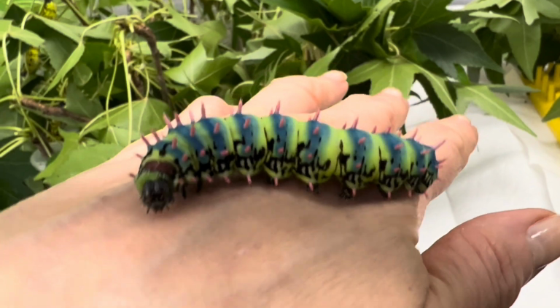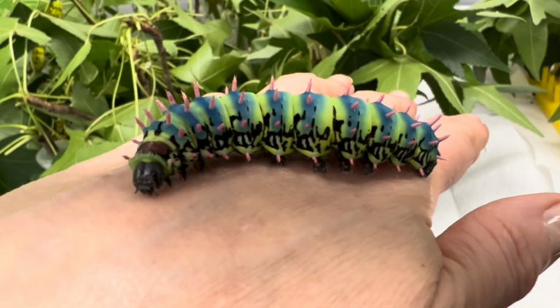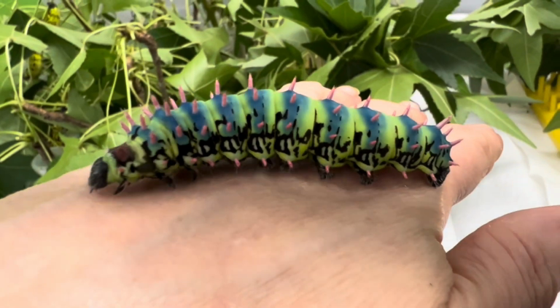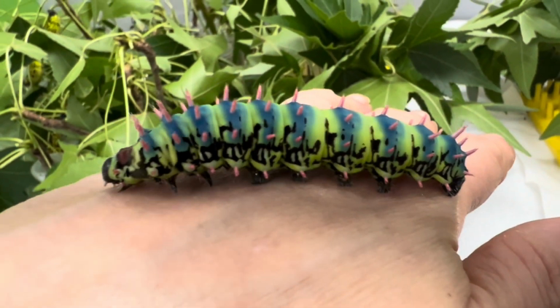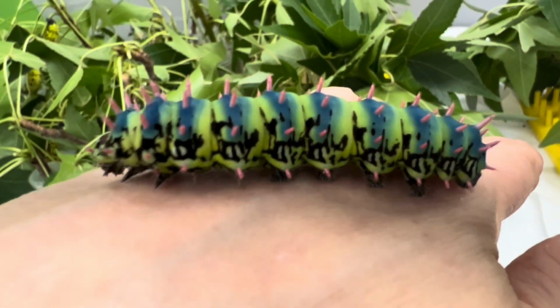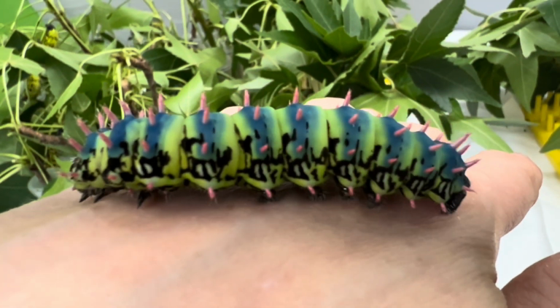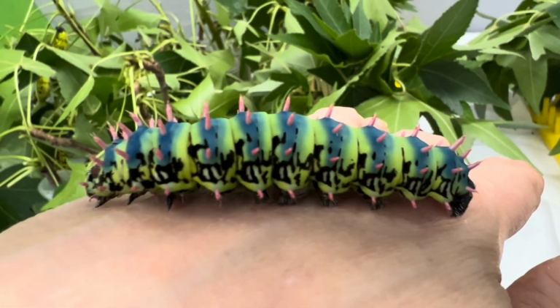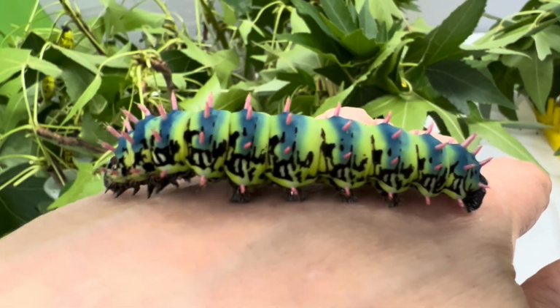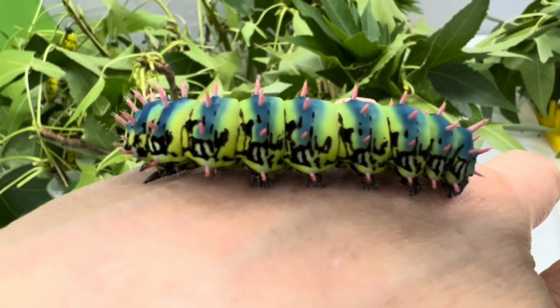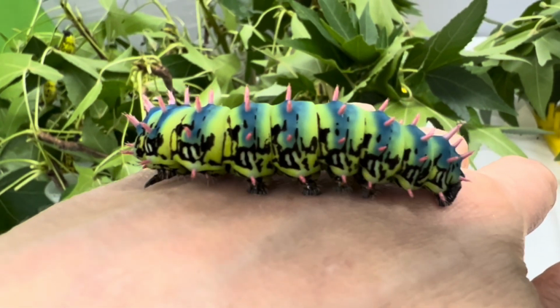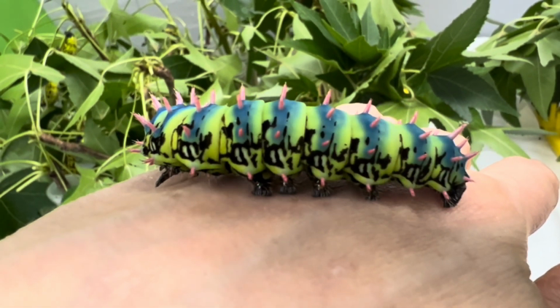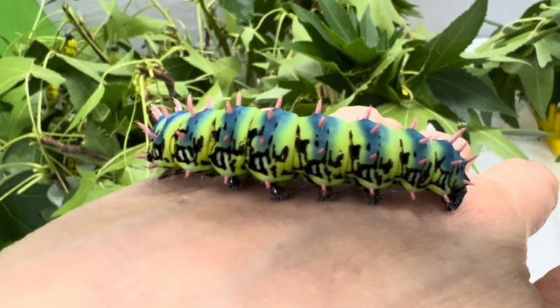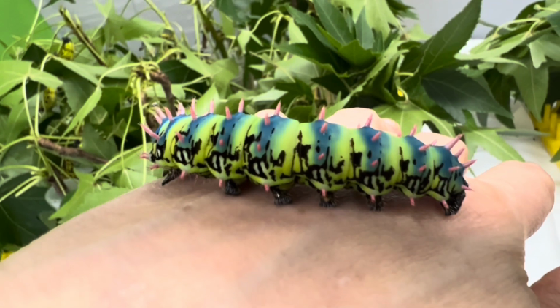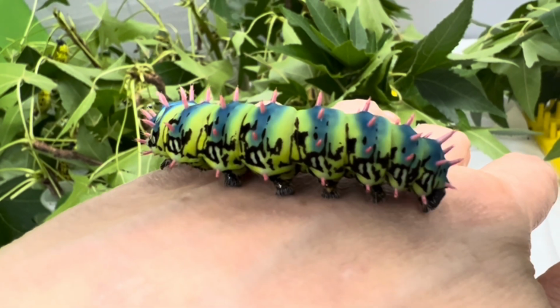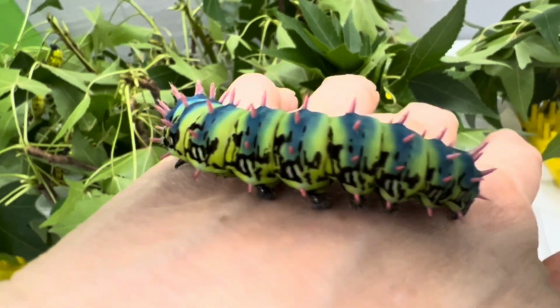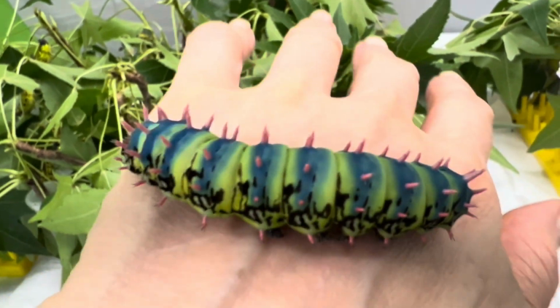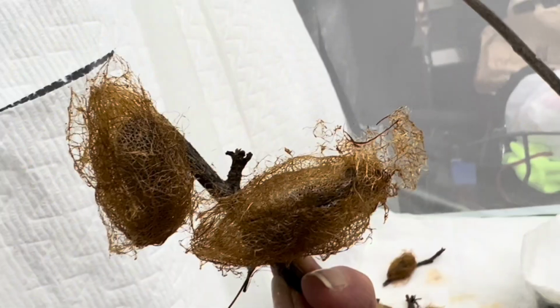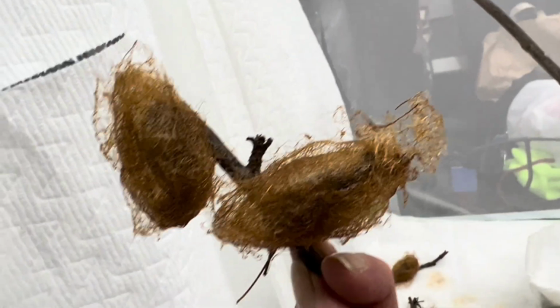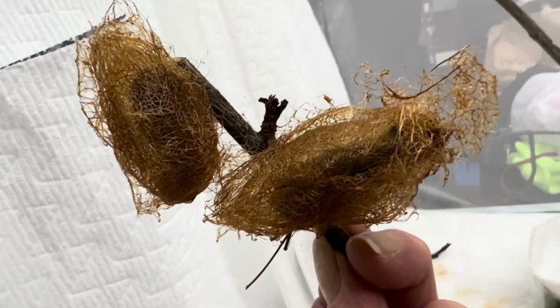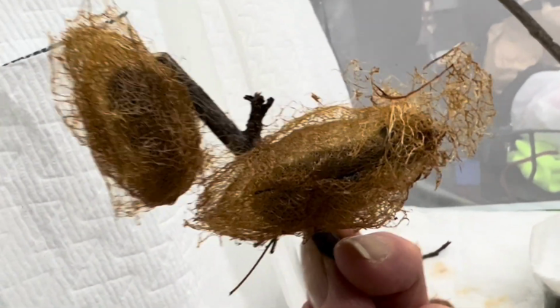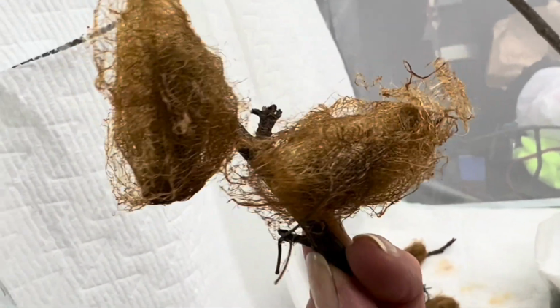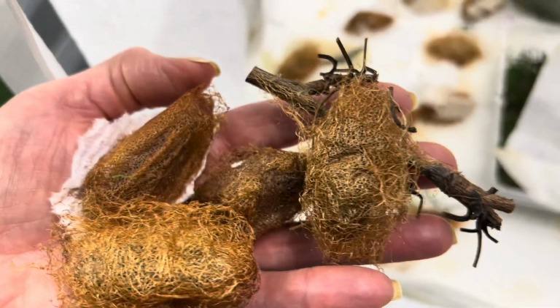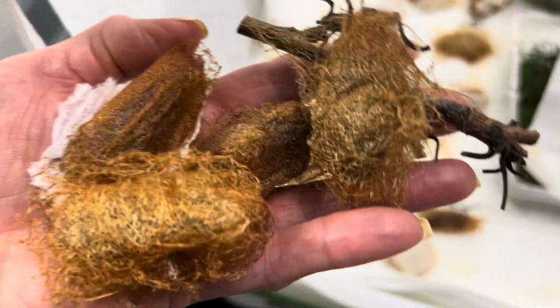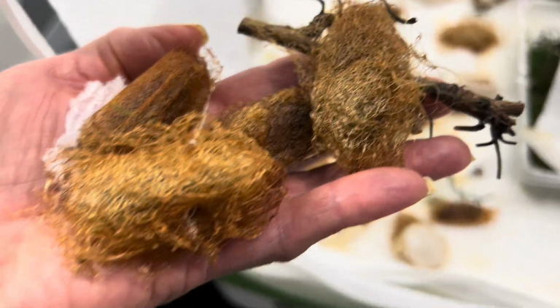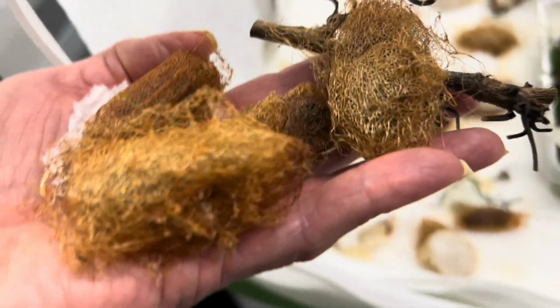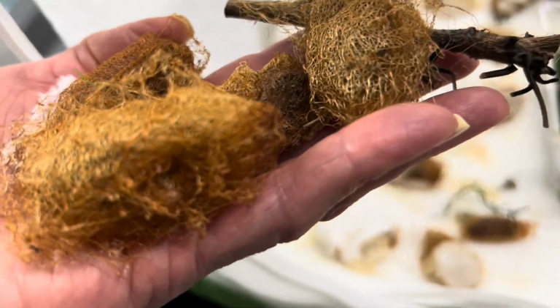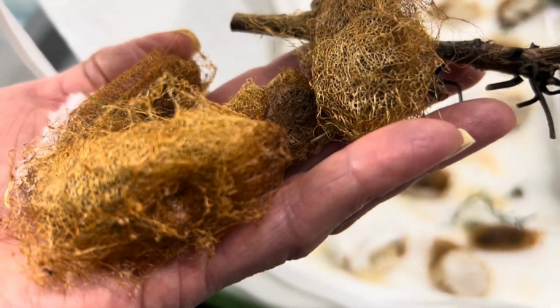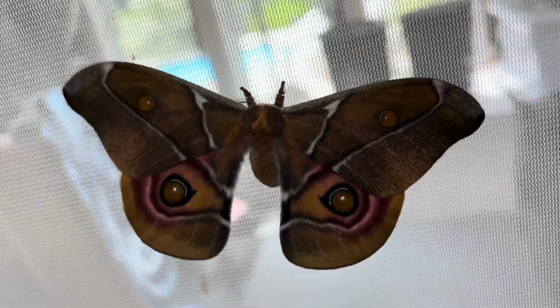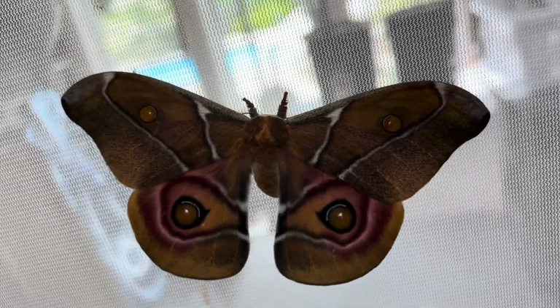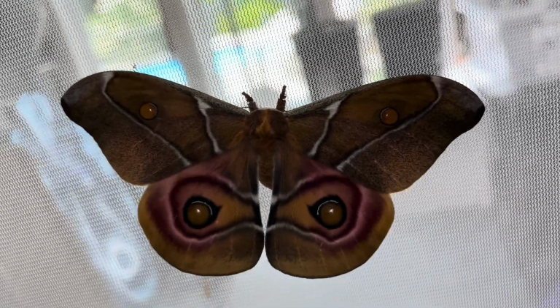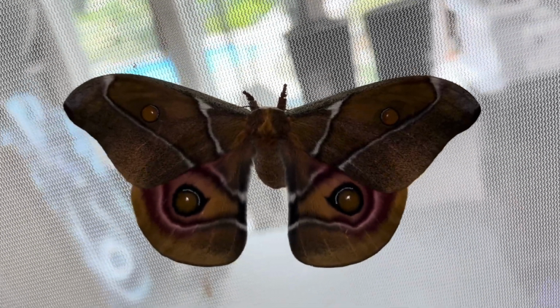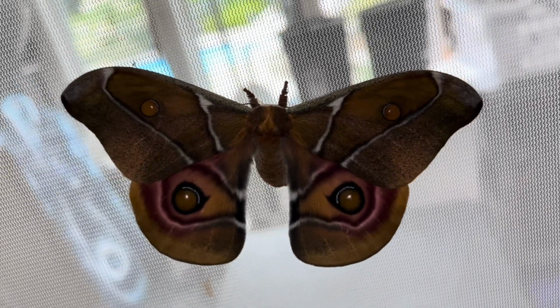If you saw my last video on Anthurina soraca, you might remember this colorful caterpillar, which has these blue bands when it's ready to pupate. And once it's wandering around, they're ready to make a cocoon like these here, and about a month later, you will see your first moth.